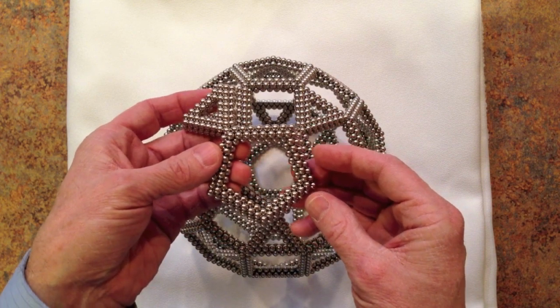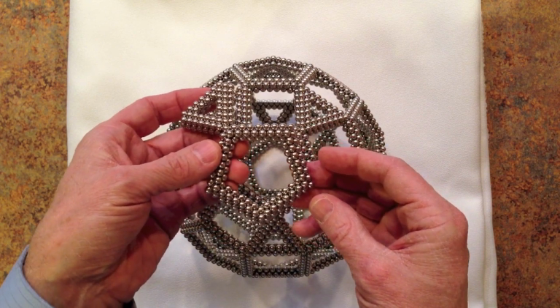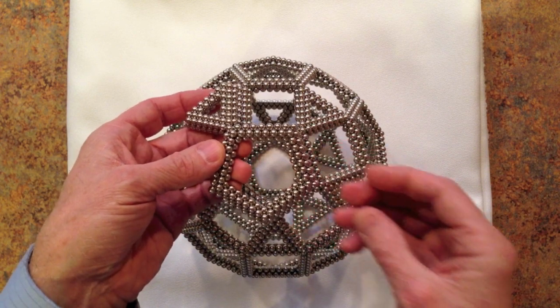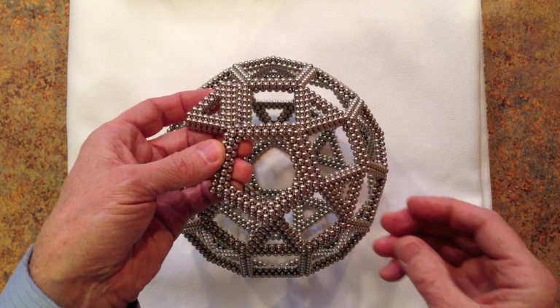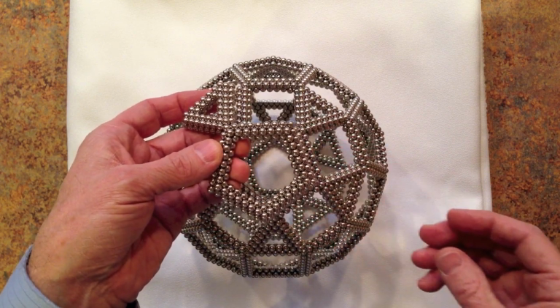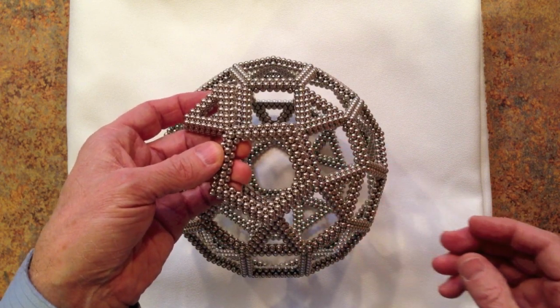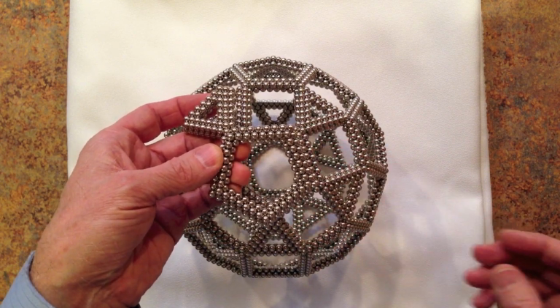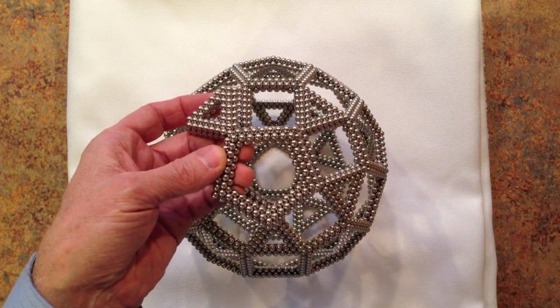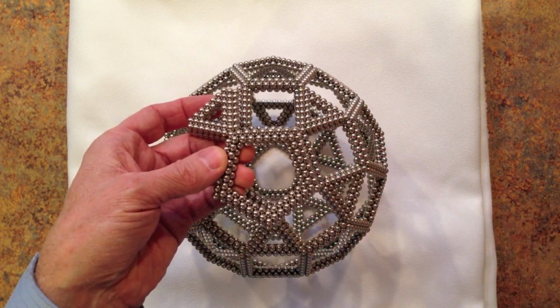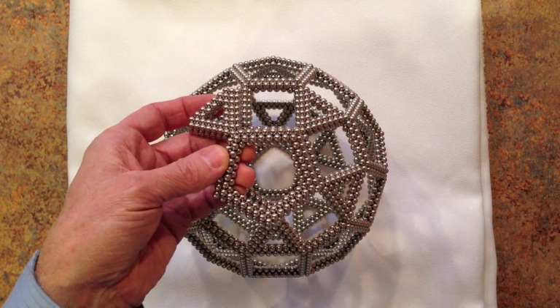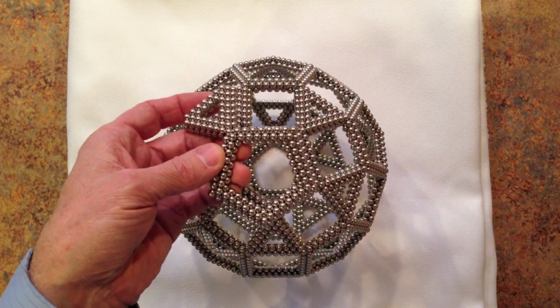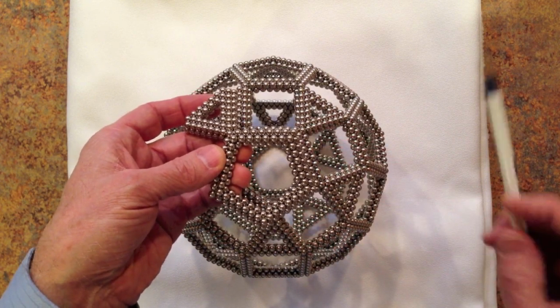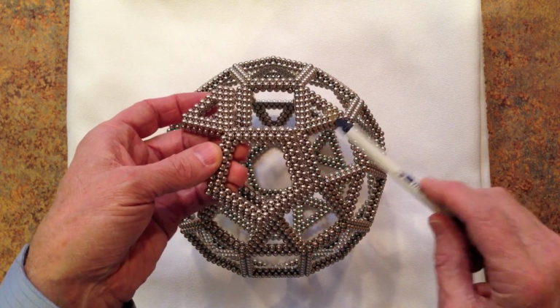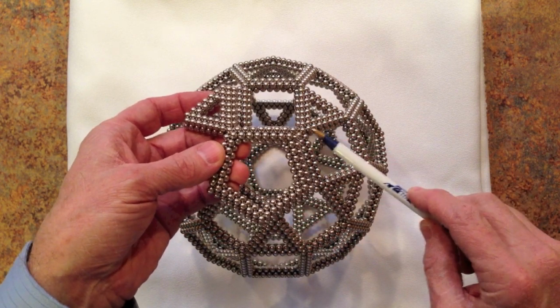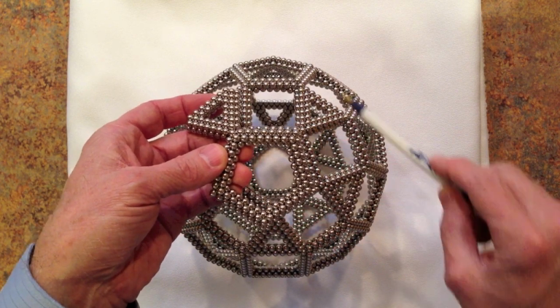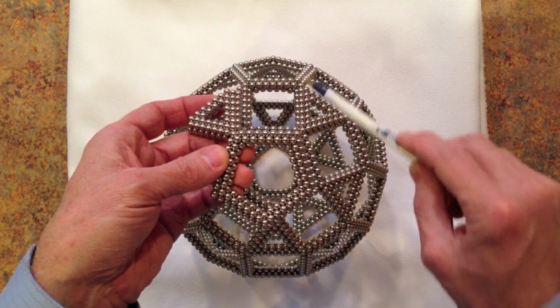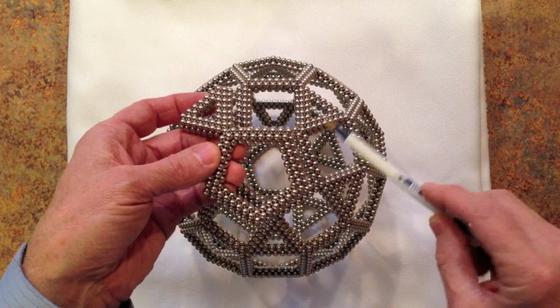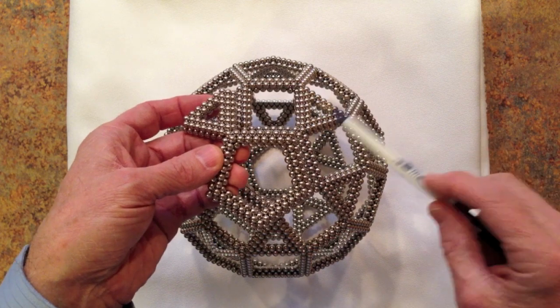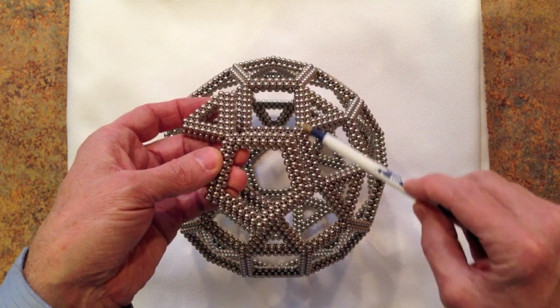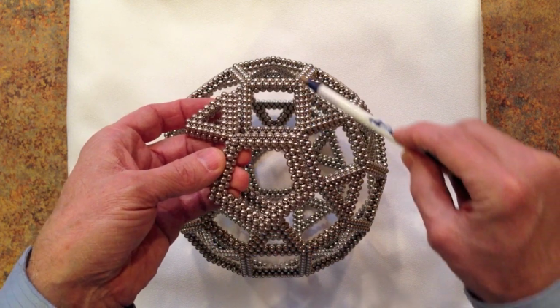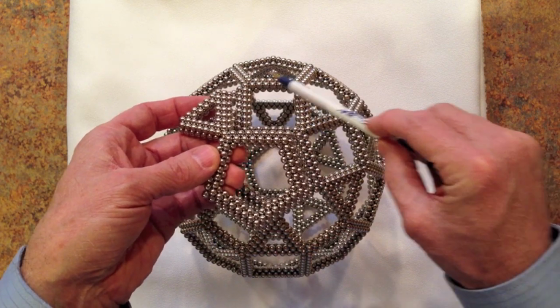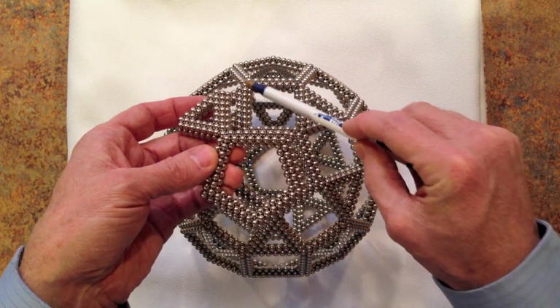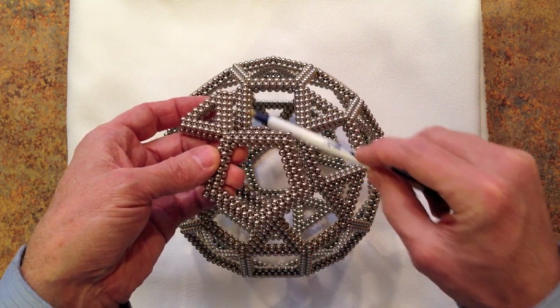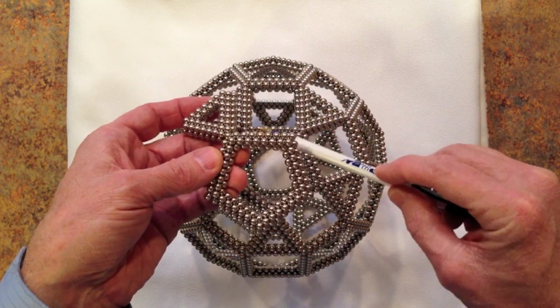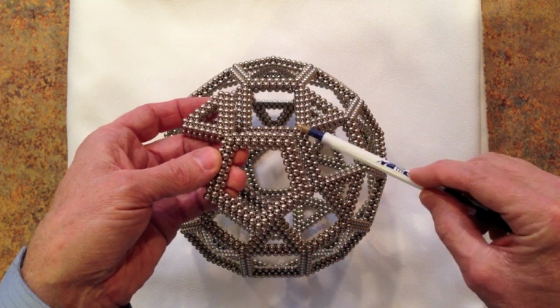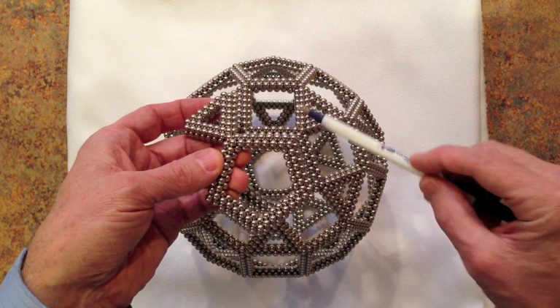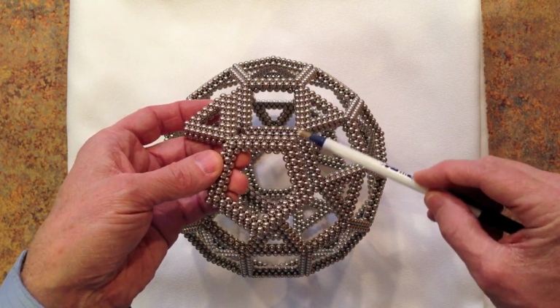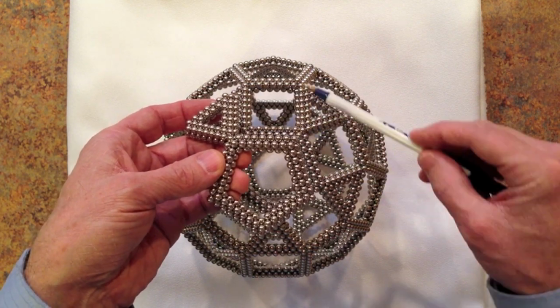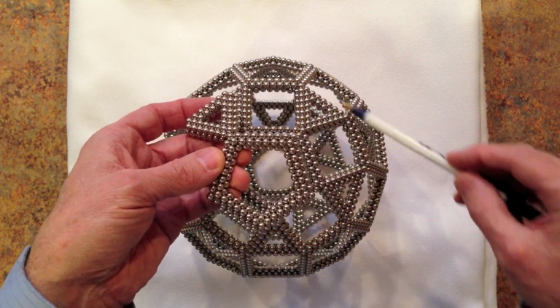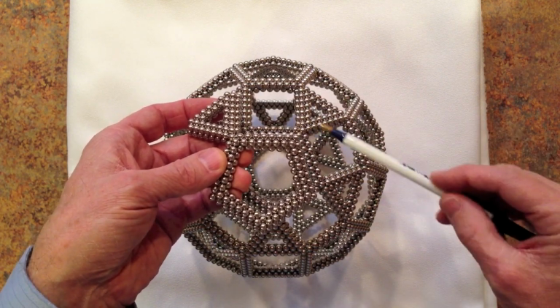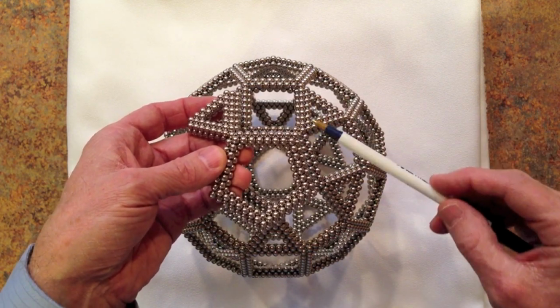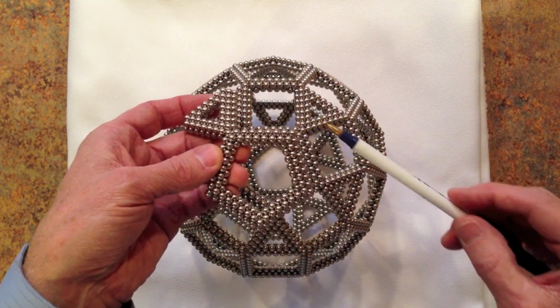If one triangular unit fits like that and there's another triangular unit here, there'll be a square that's formed in the gap between these two triangles.